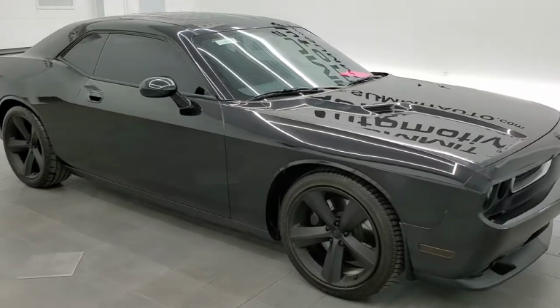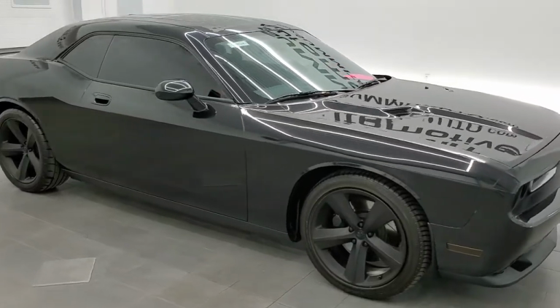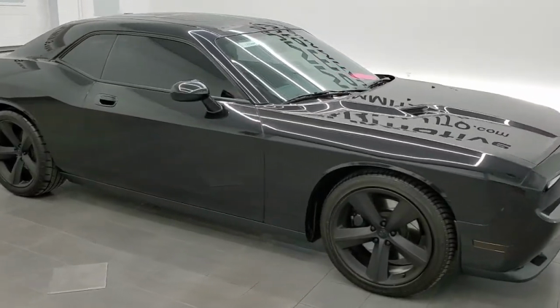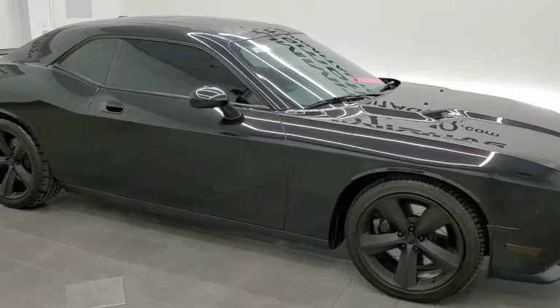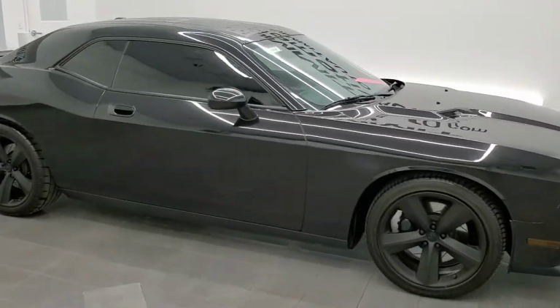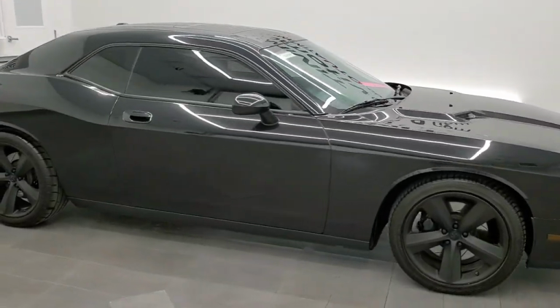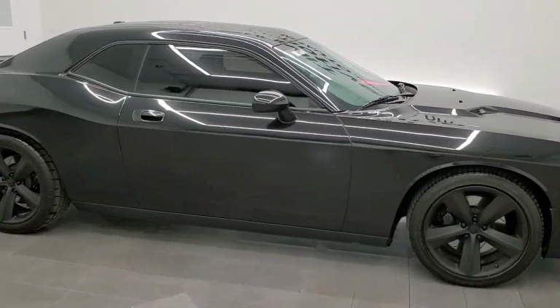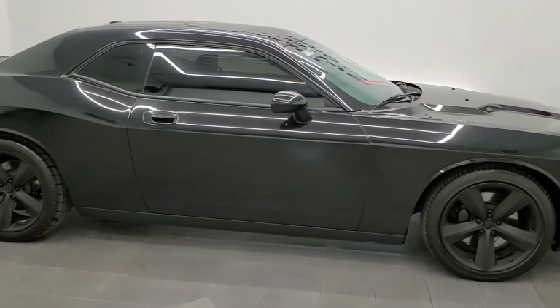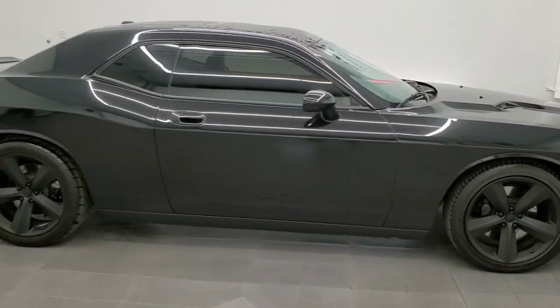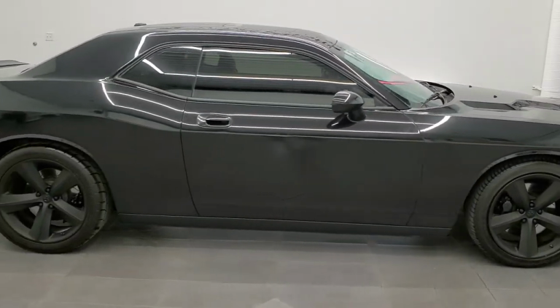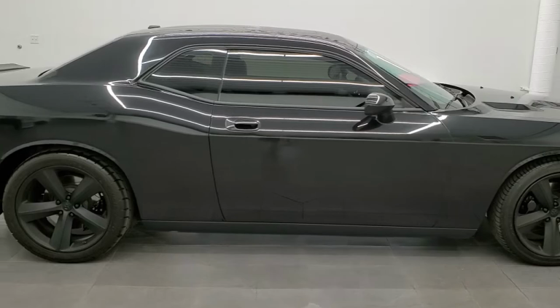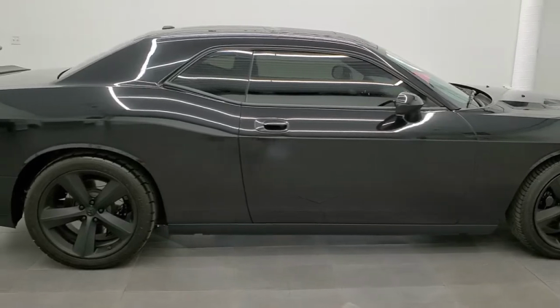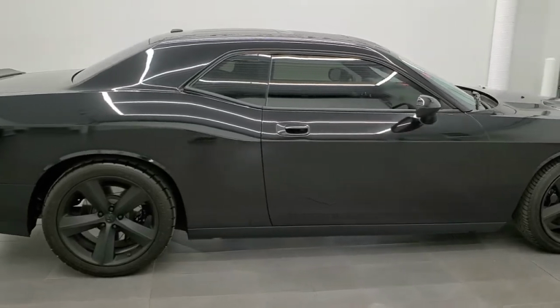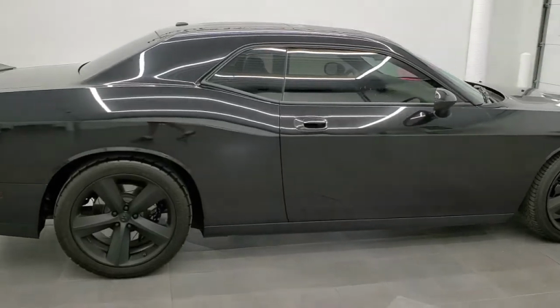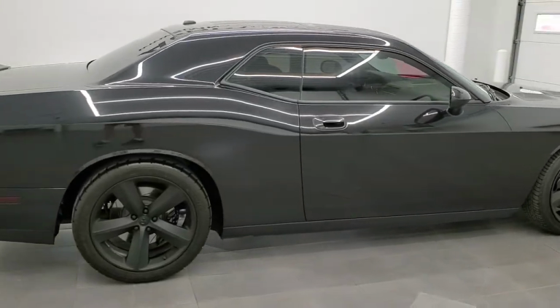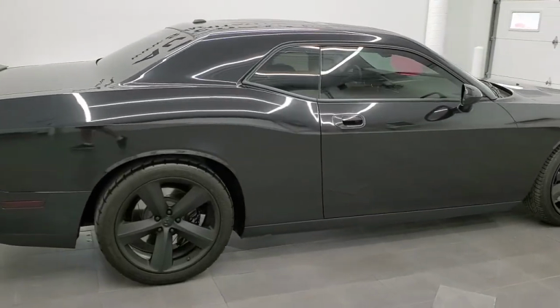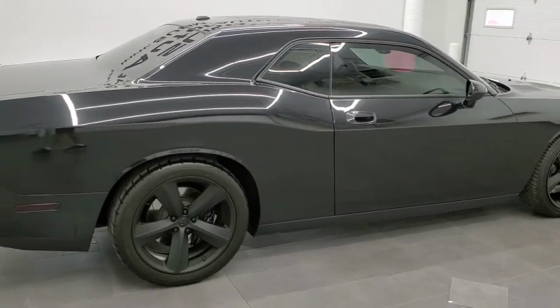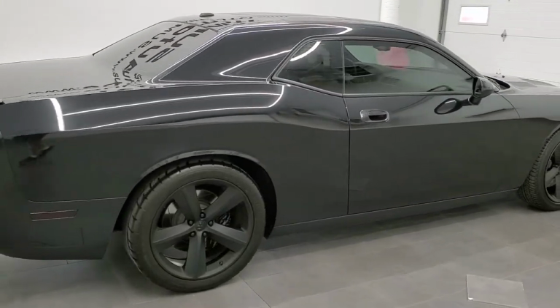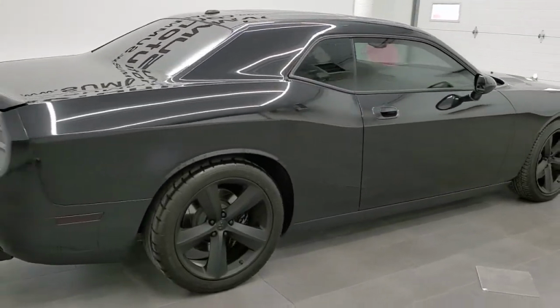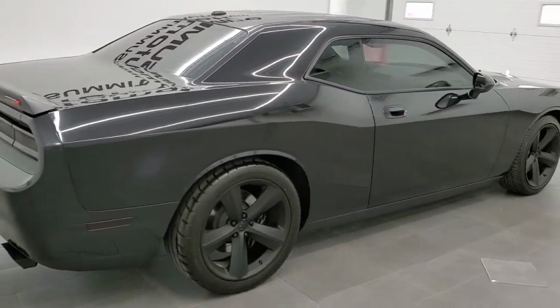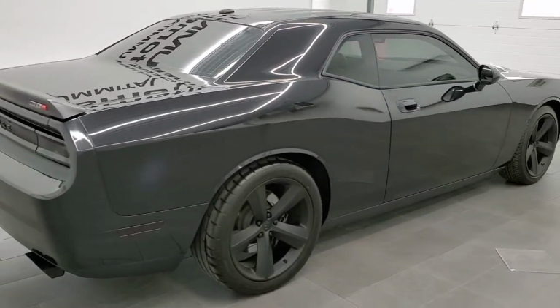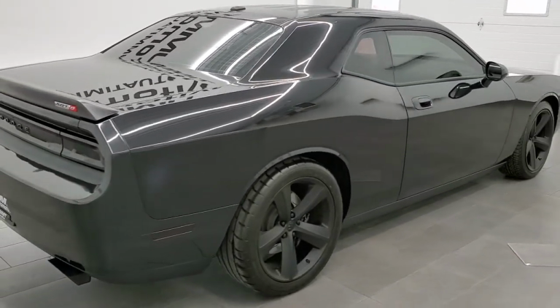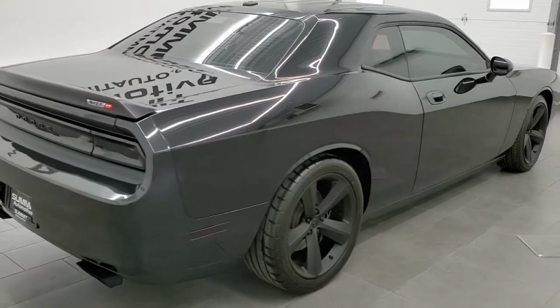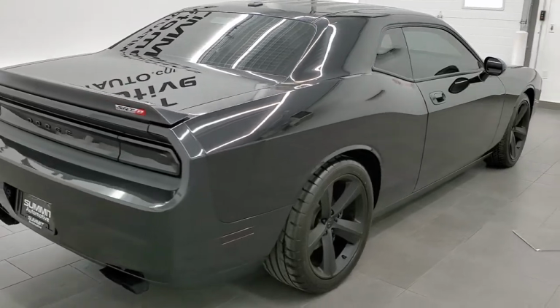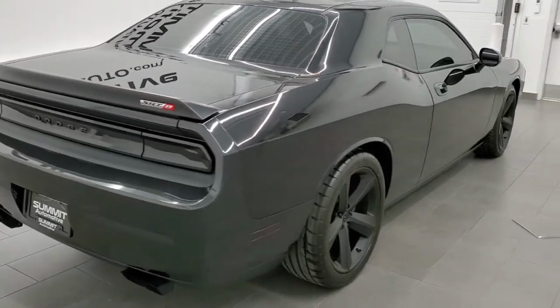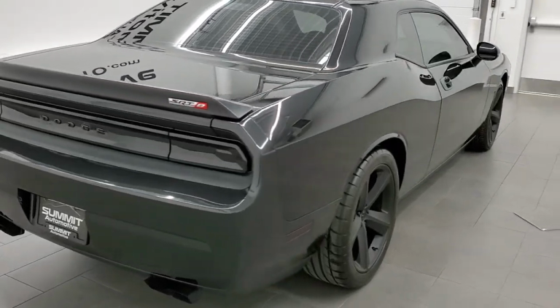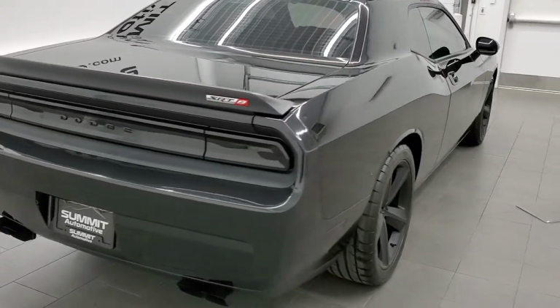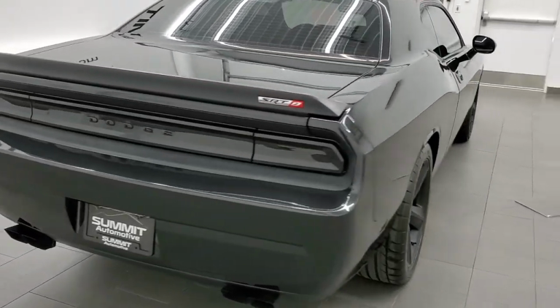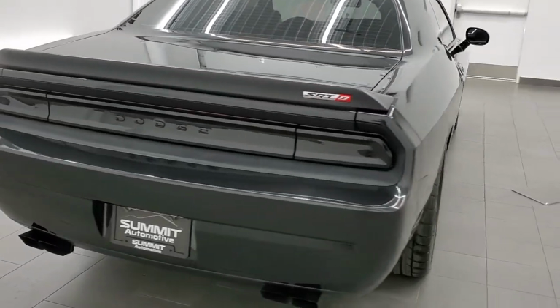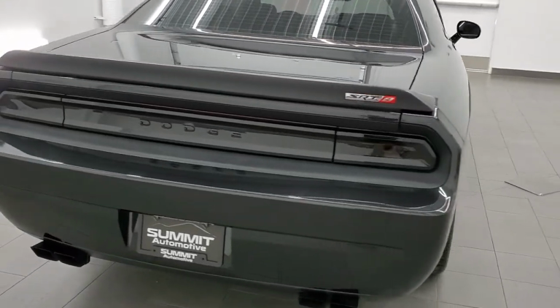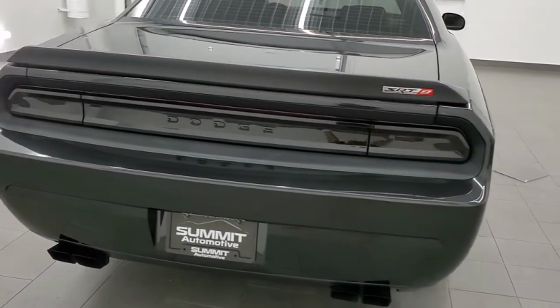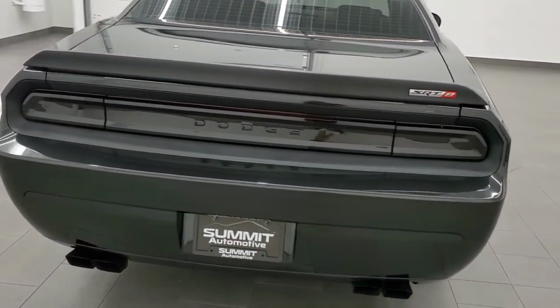This 2010 Dodge Challenger SRT8 is stock number 11856Z. We are here at Summit Automotive in Fond du Lac, Wisconsin, your new and used sports car headquarters.